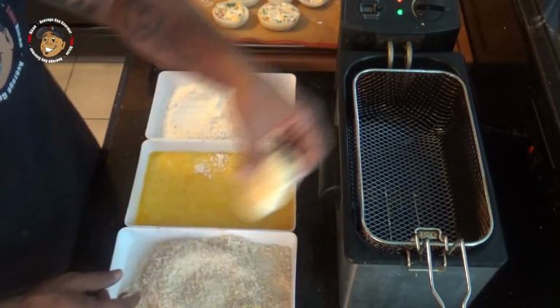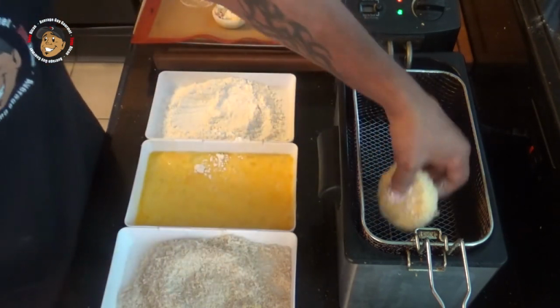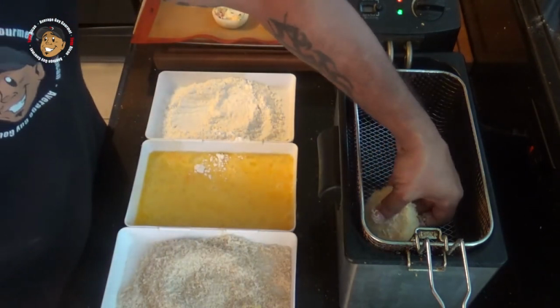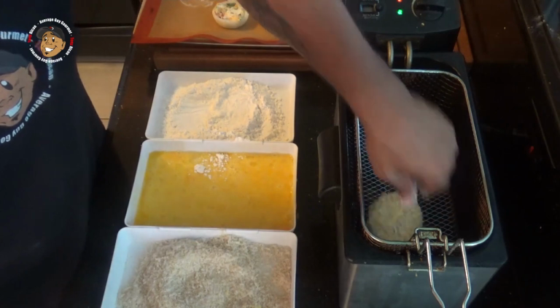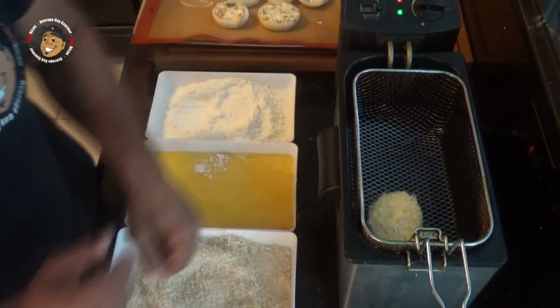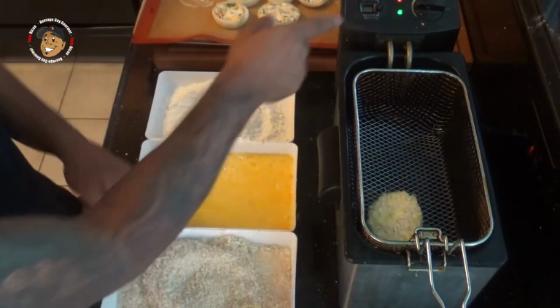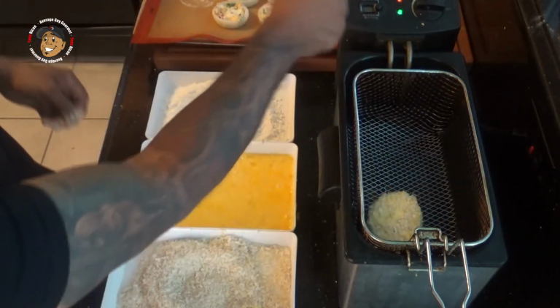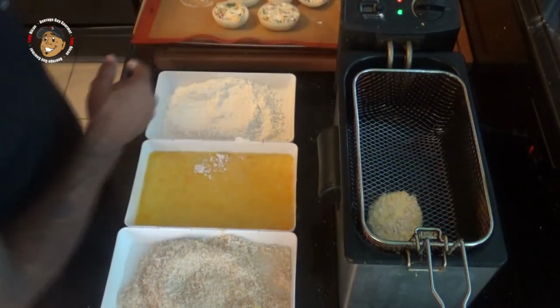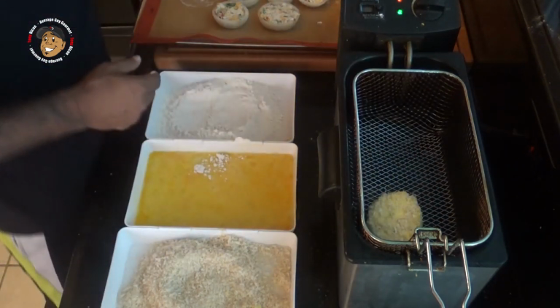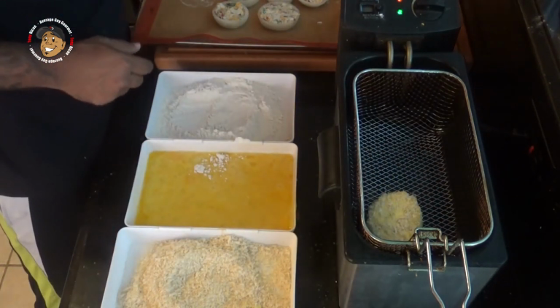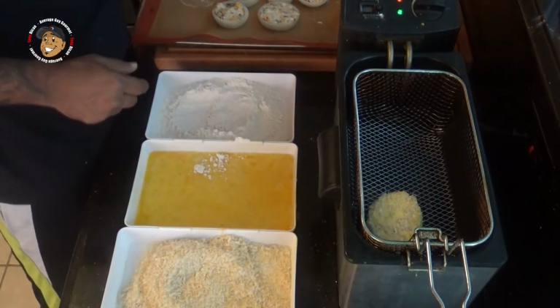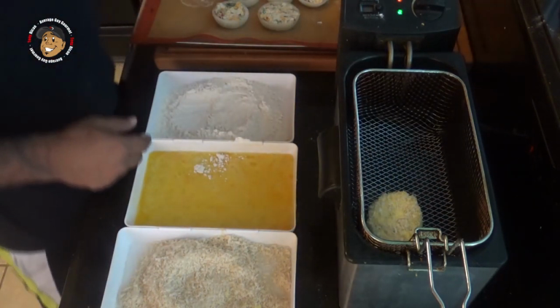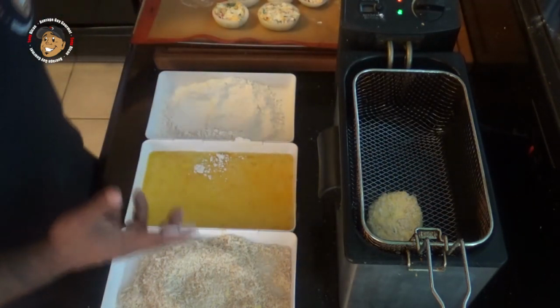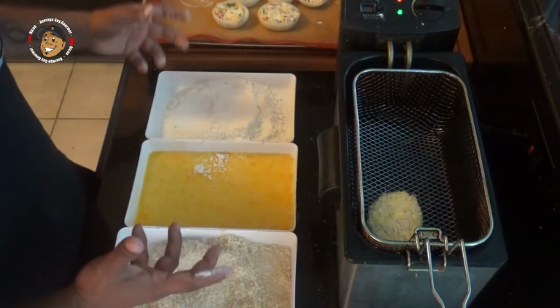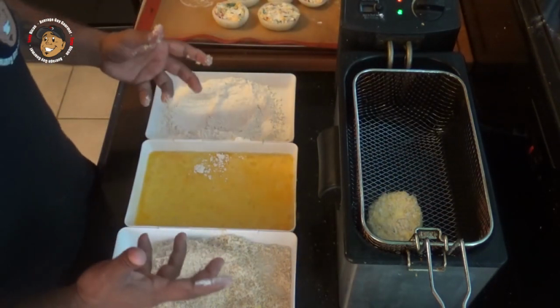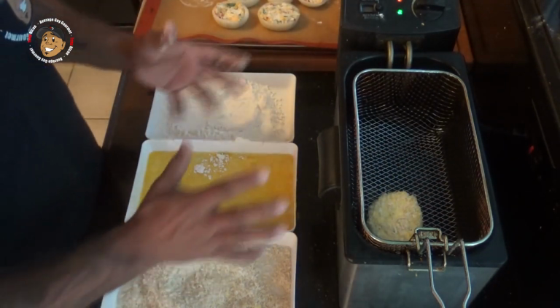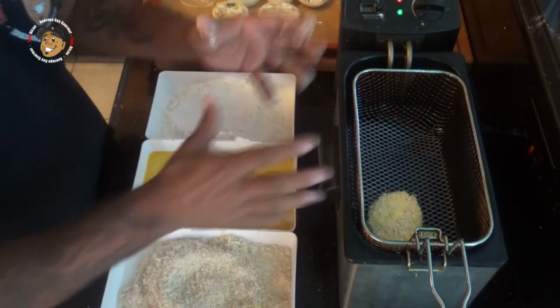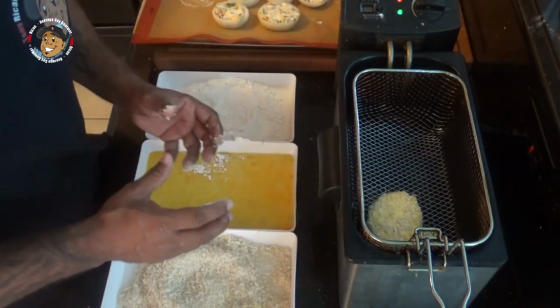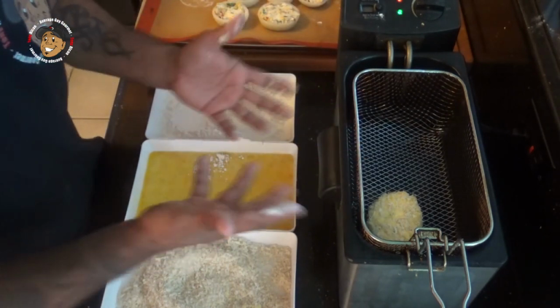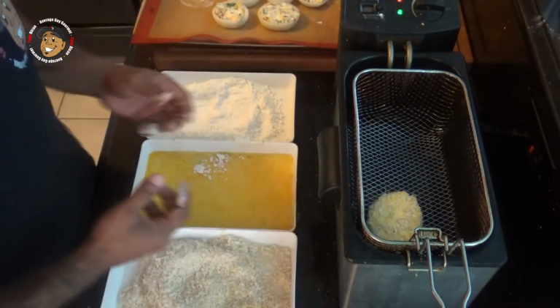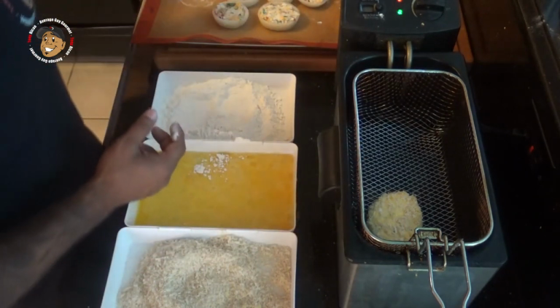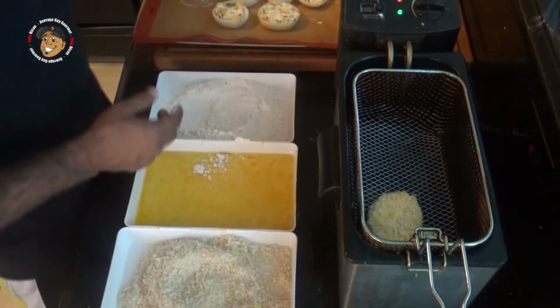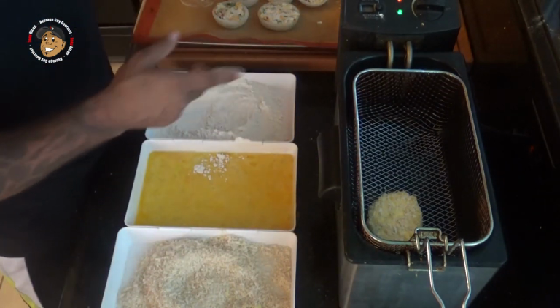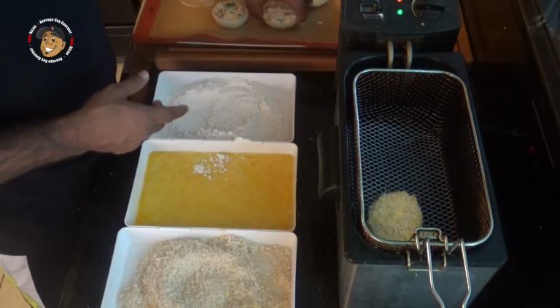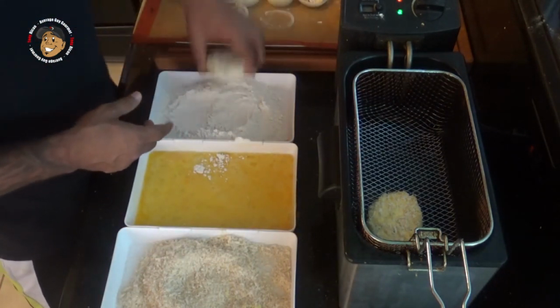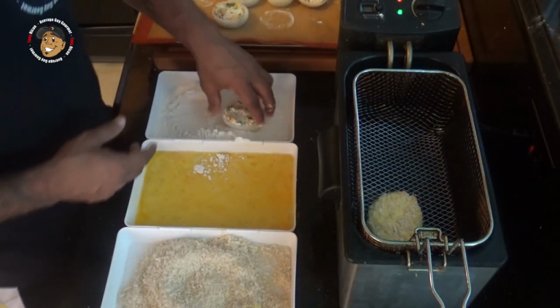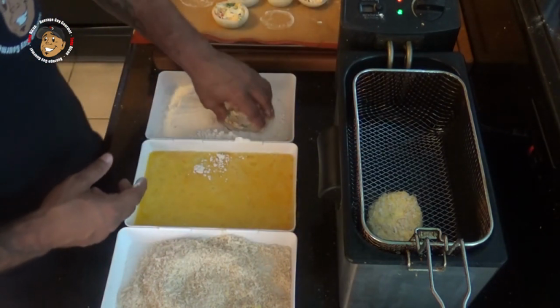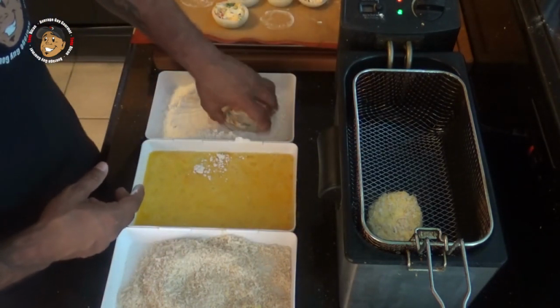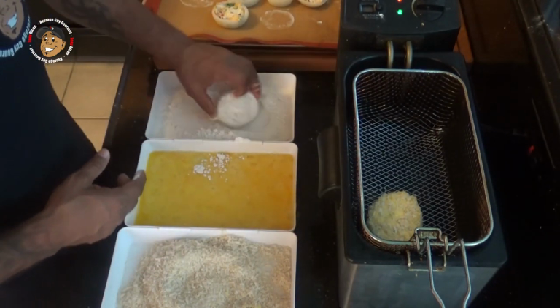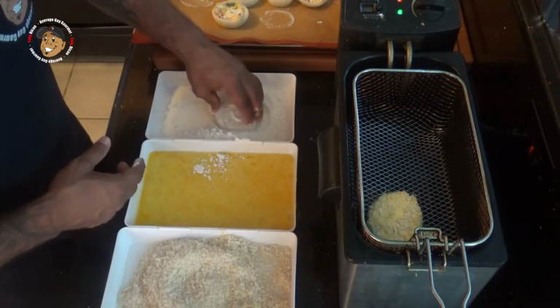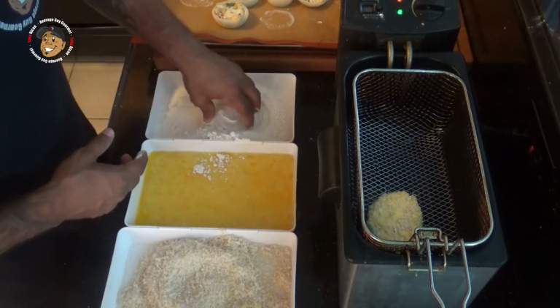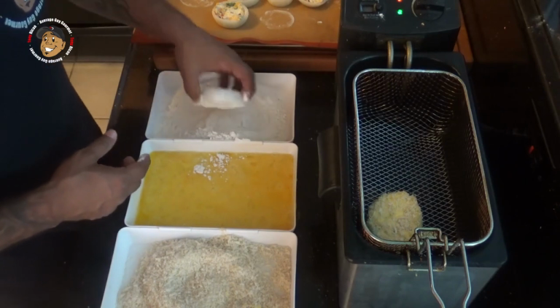I'll go ahead and drop these in my fryer, which I've got set to 375 degrees. You can do this on the stovetop — you don't need a fryer, it's just easier for me. We'll fry them for a couple of minutes until they're nice and golden brown.